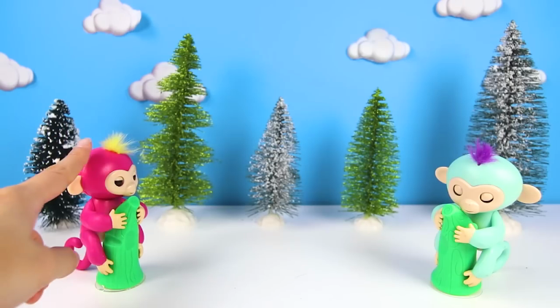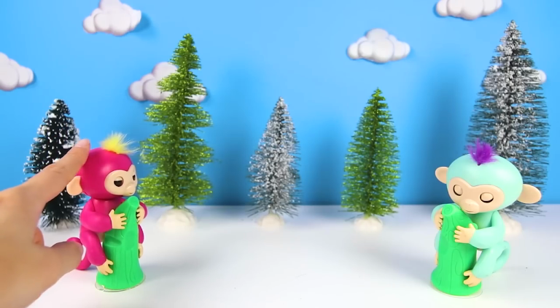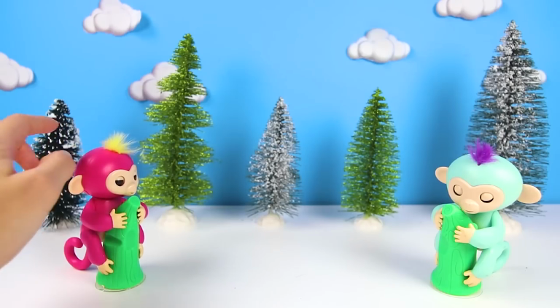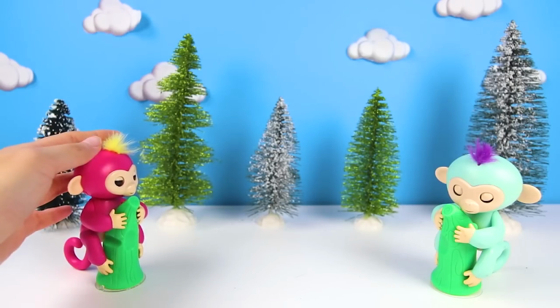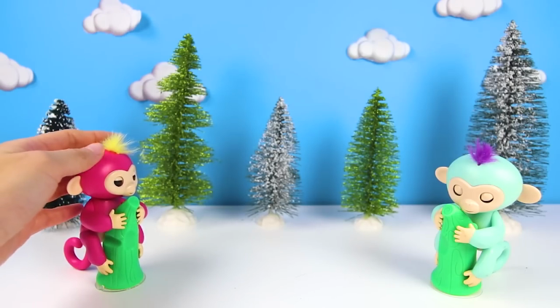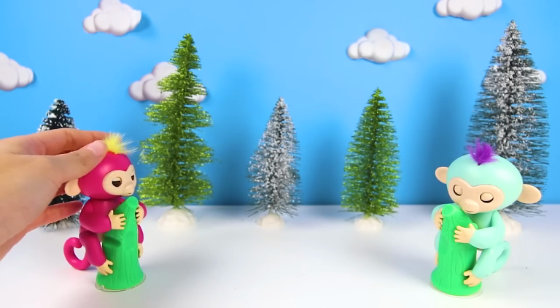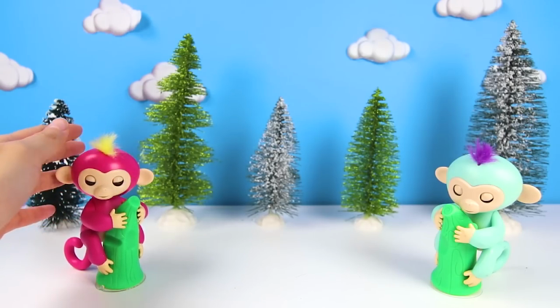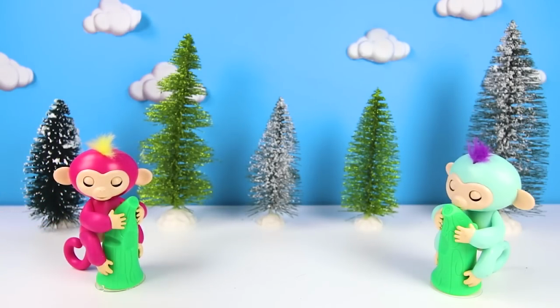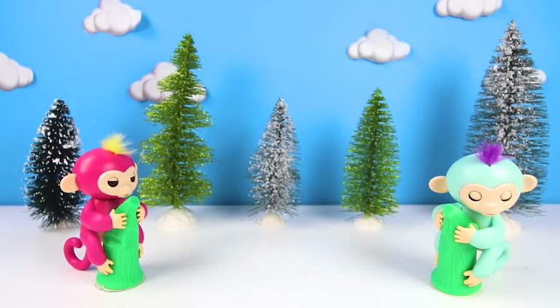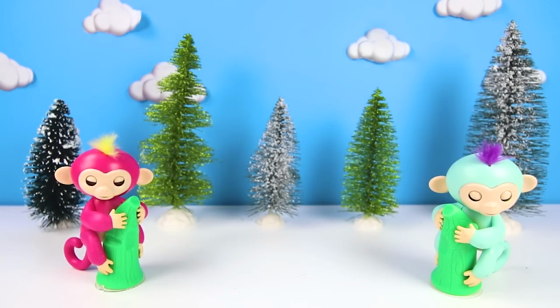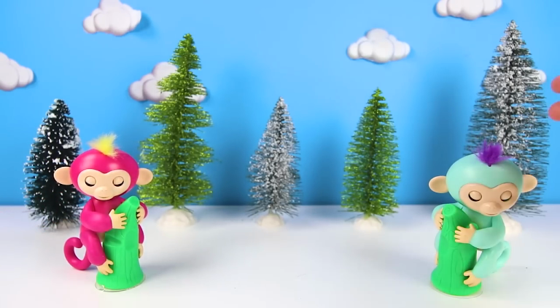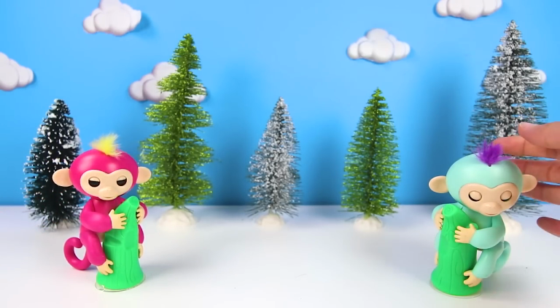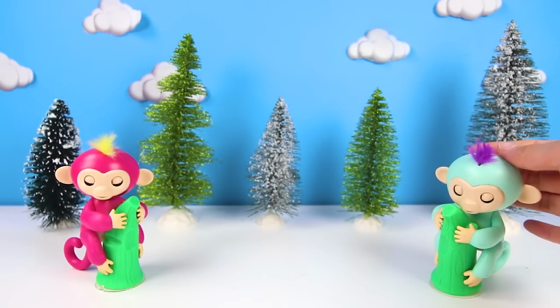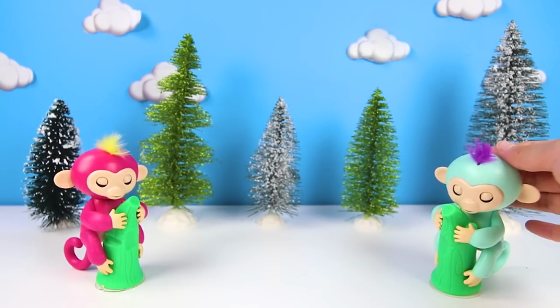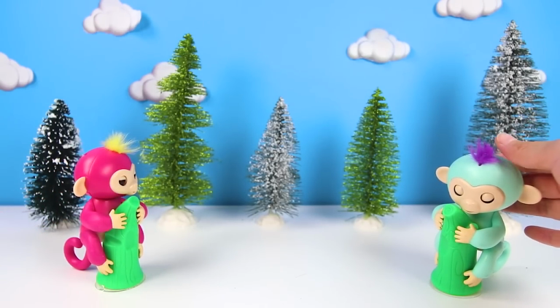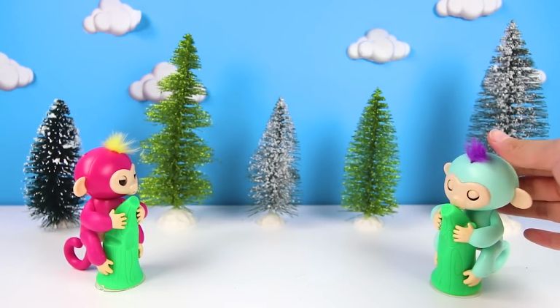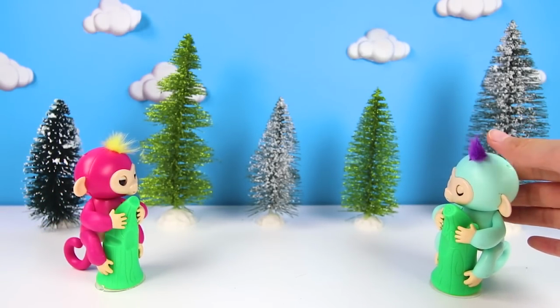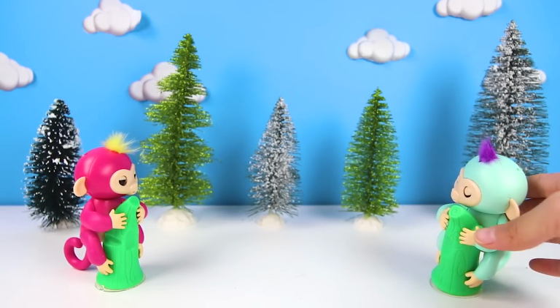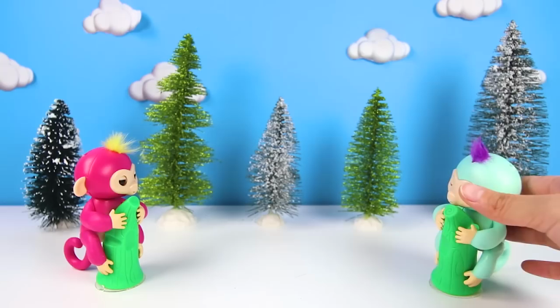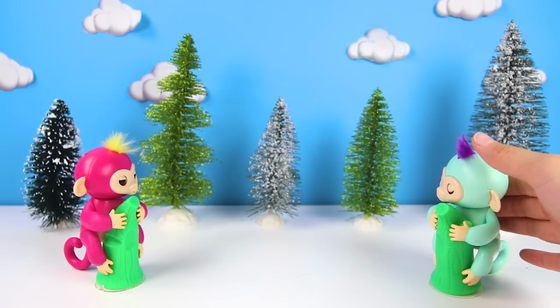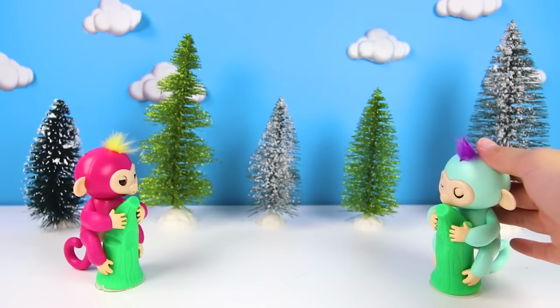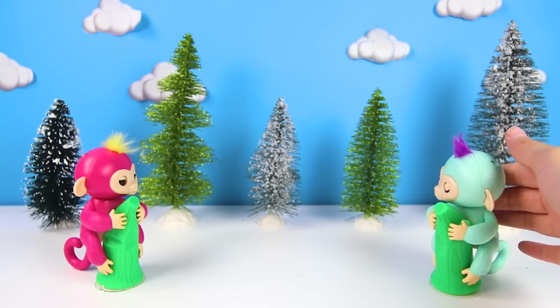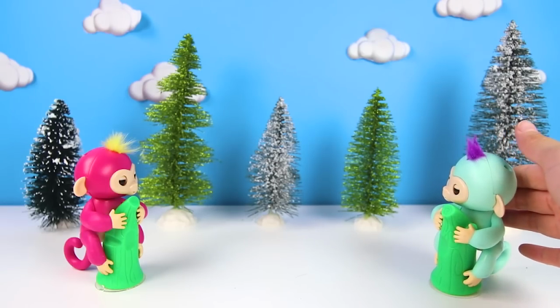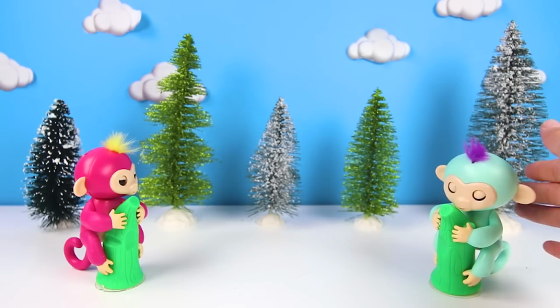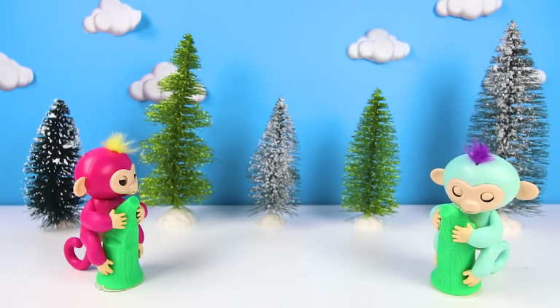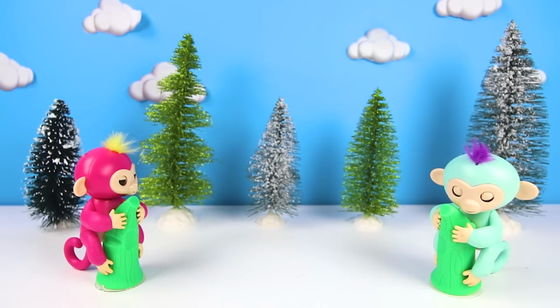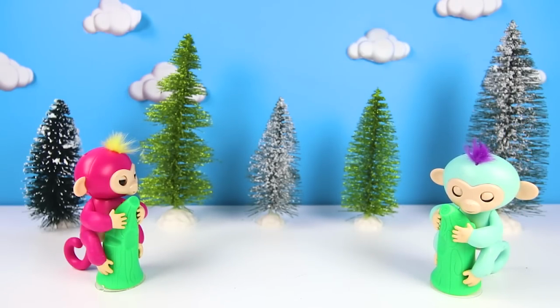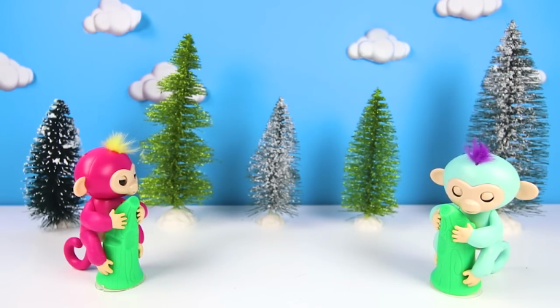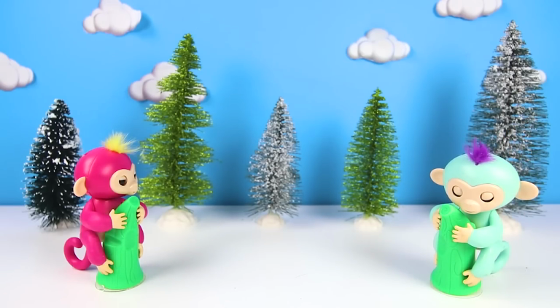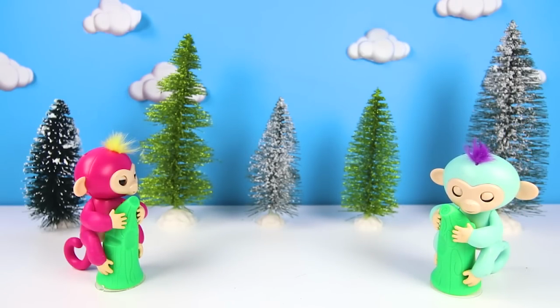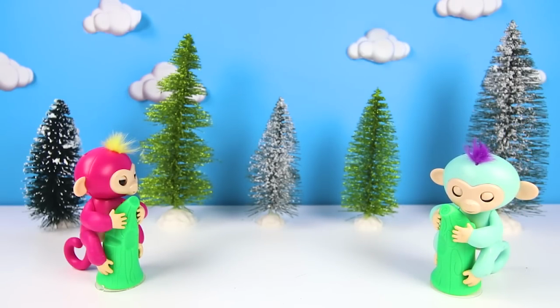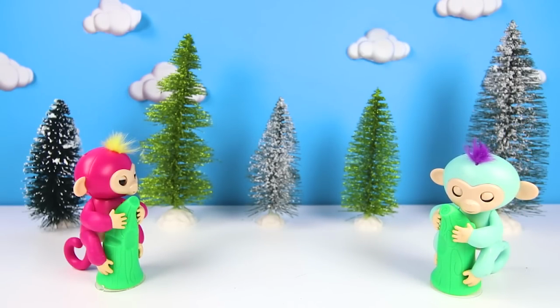Hi everyone, this is Ellie Sparkles. Today we're here with Bella and Zoey who are getting ready to go on a sleigh ride. And I have a very special surprise for them.